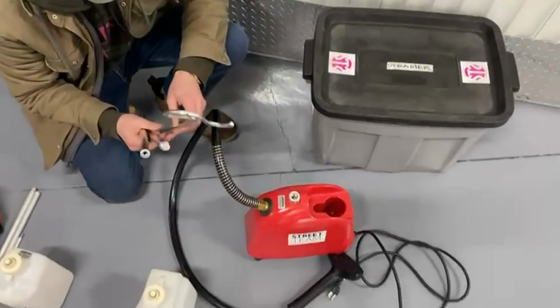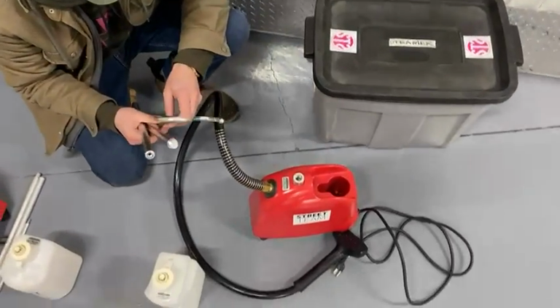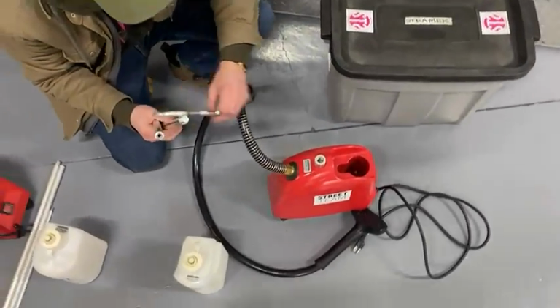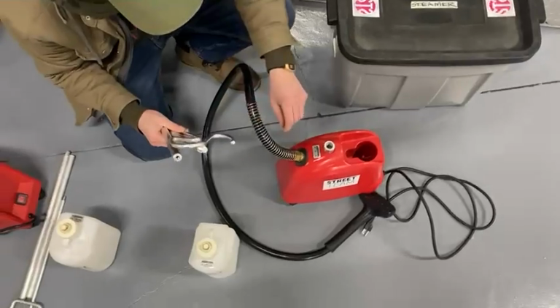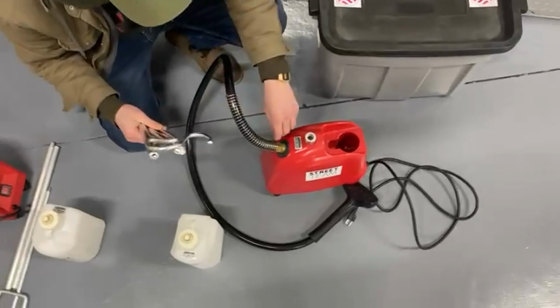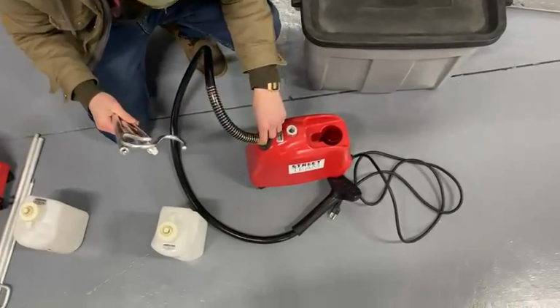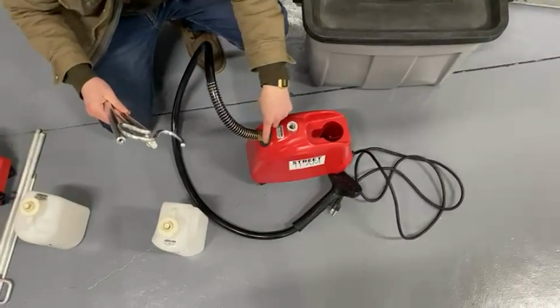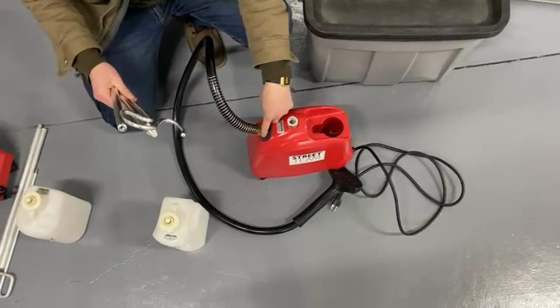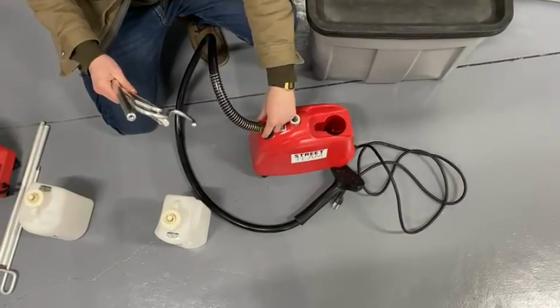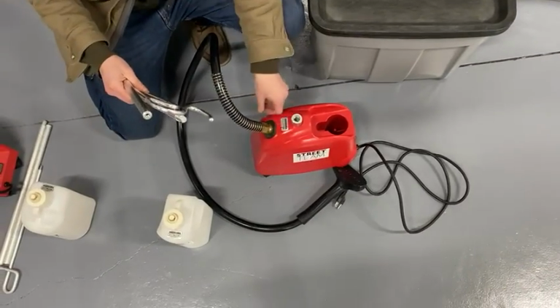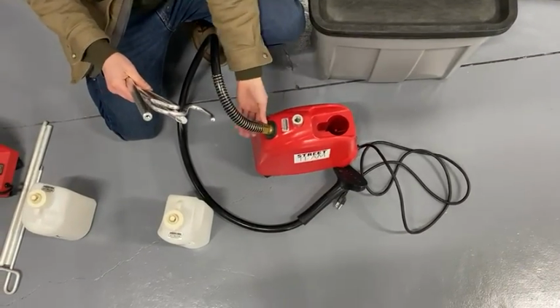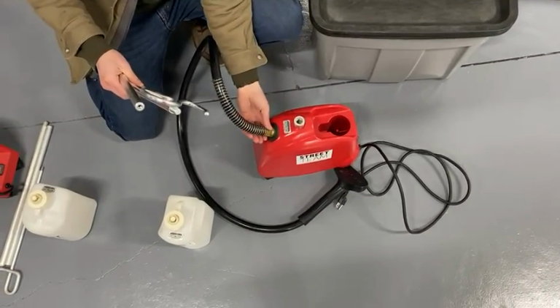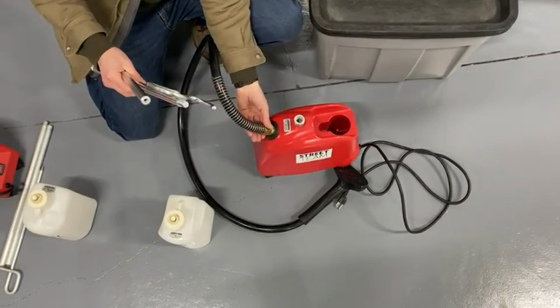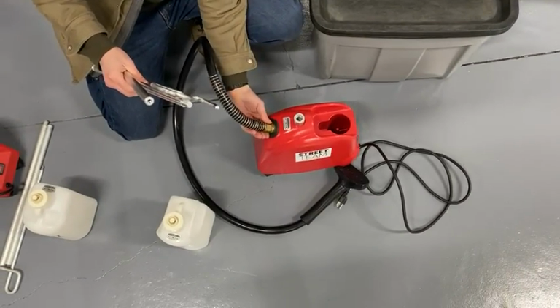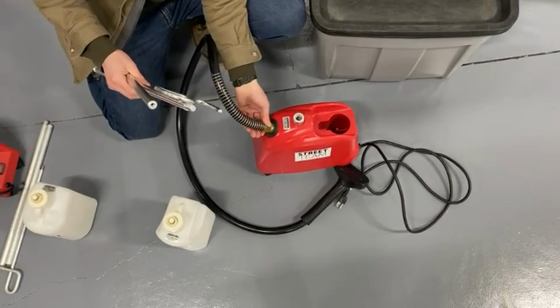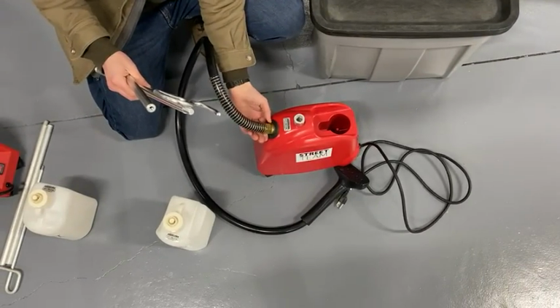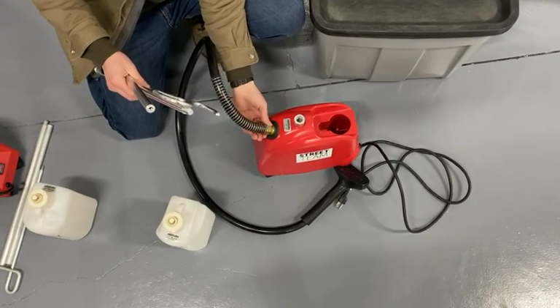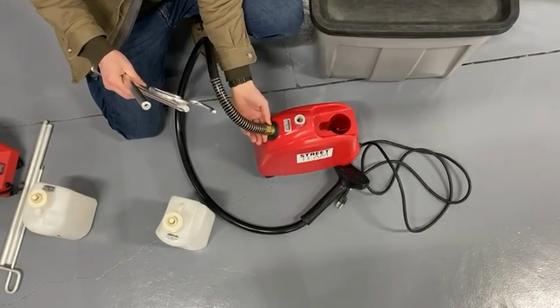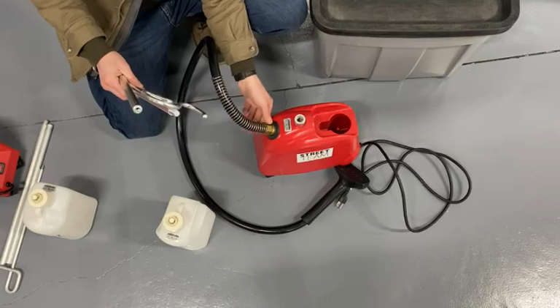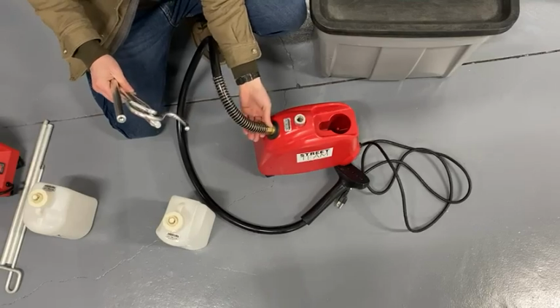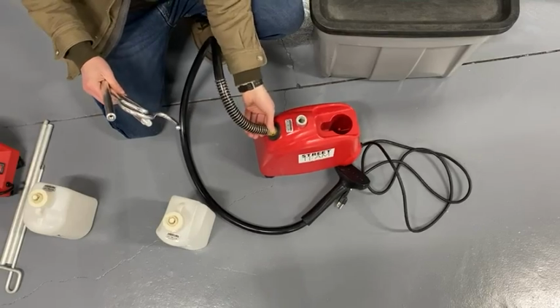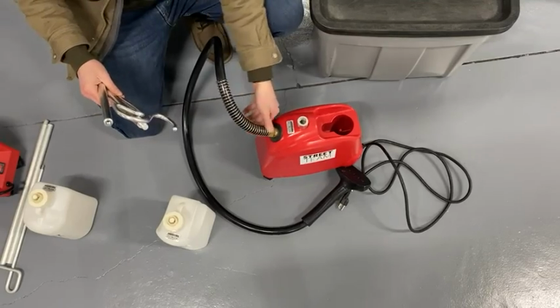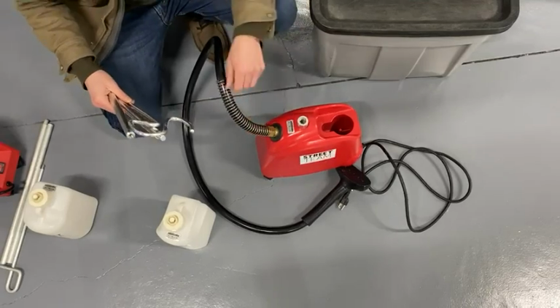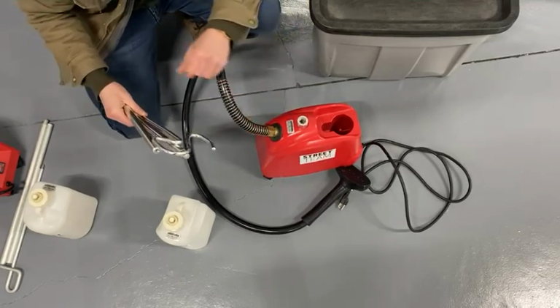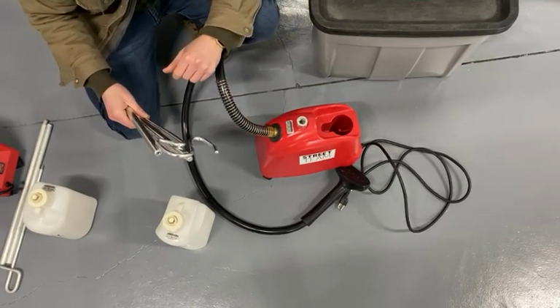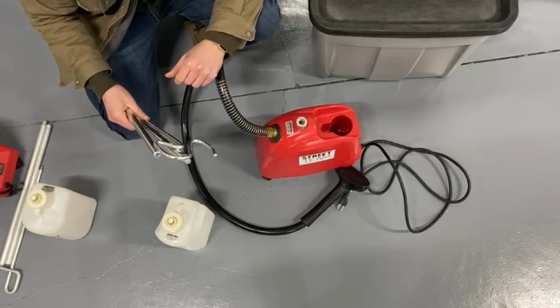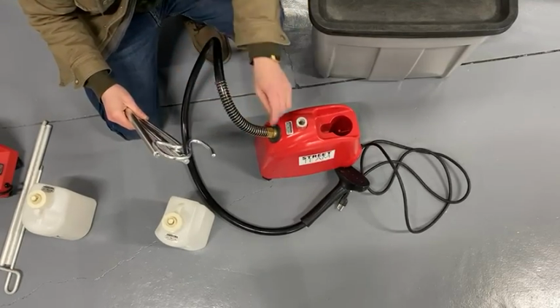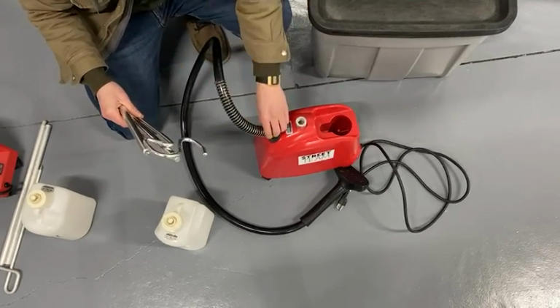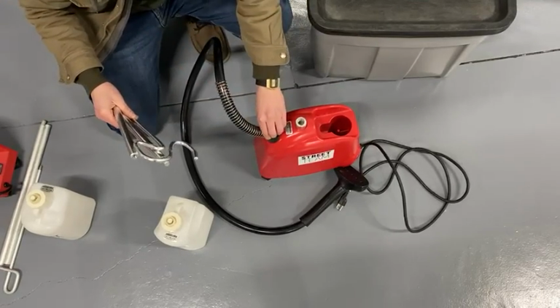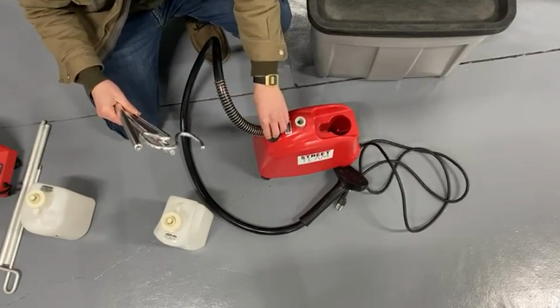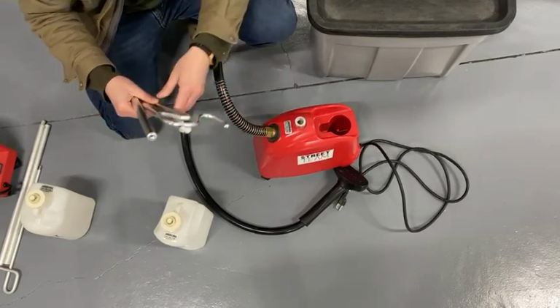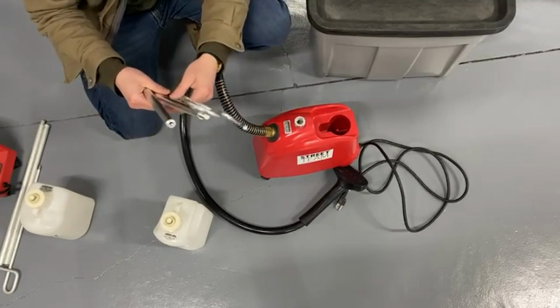First thing you'll want to do is take your hose — just with this nut right here — thread it onto the threading, then get it all the way down, tighten, and you're good to go.